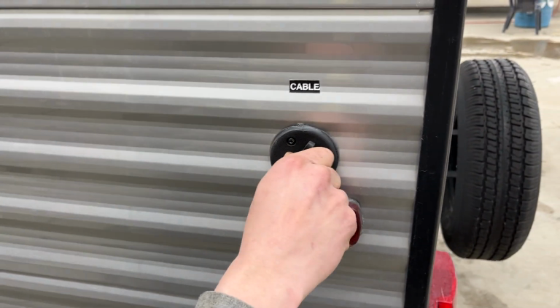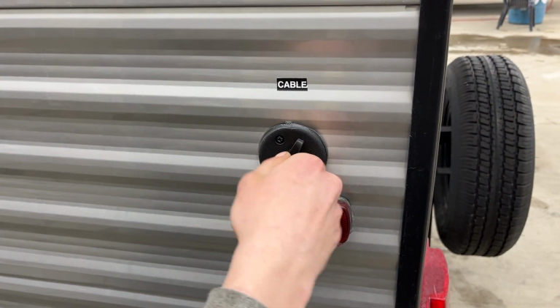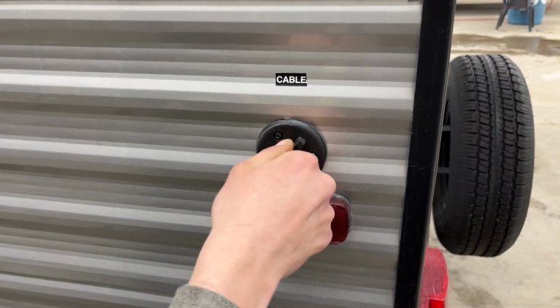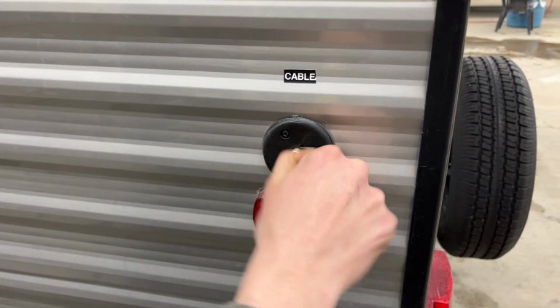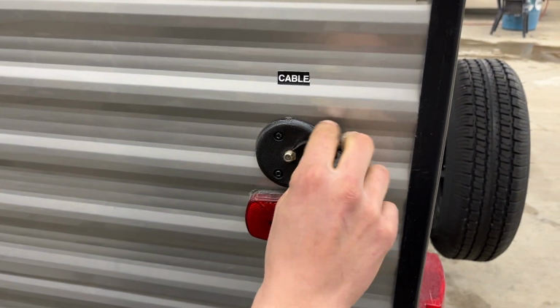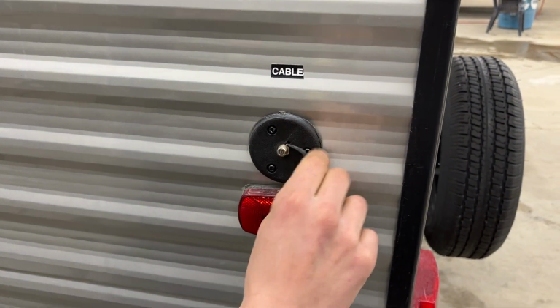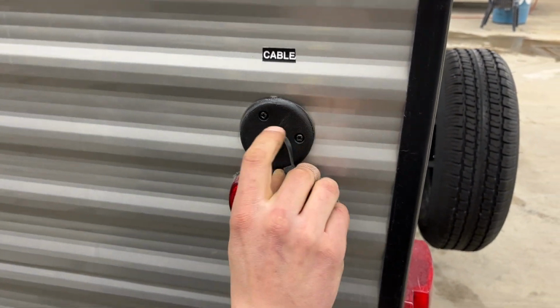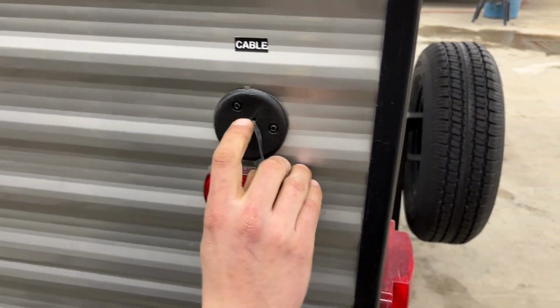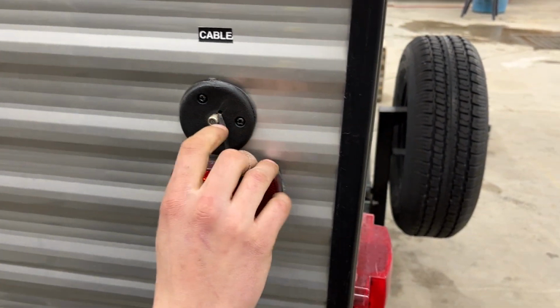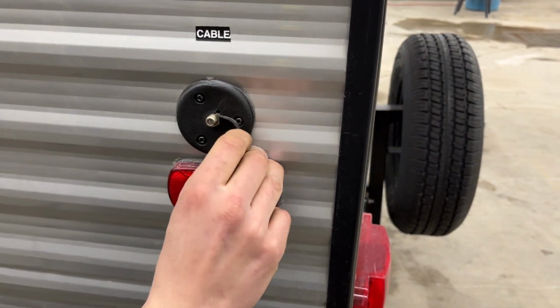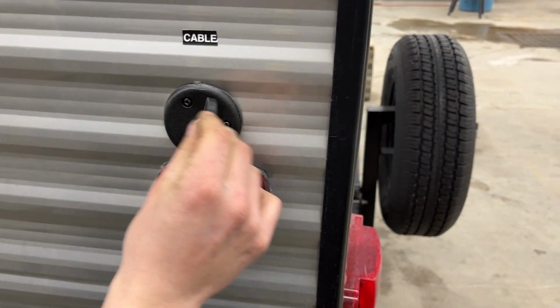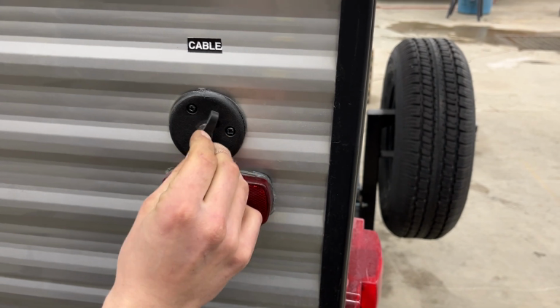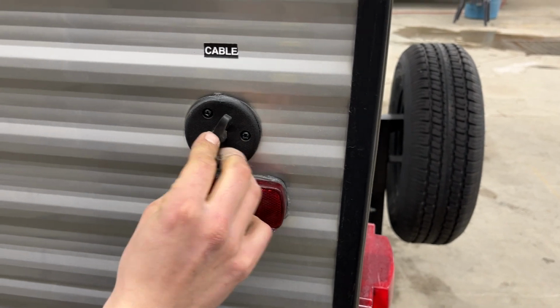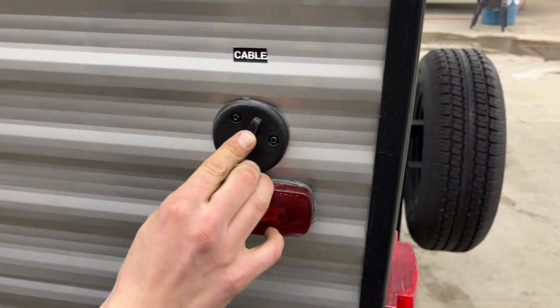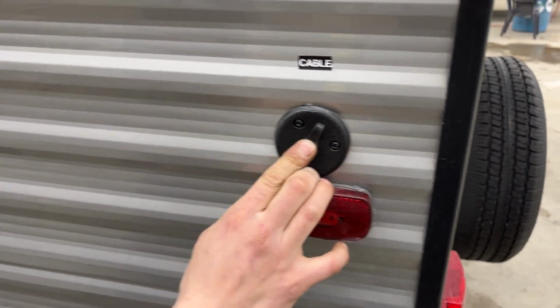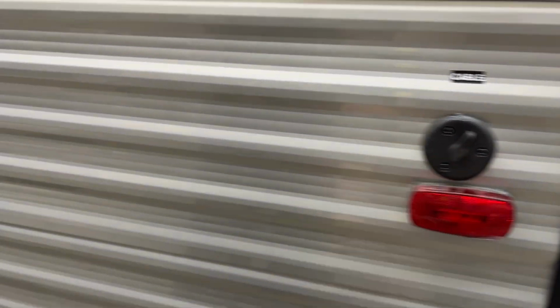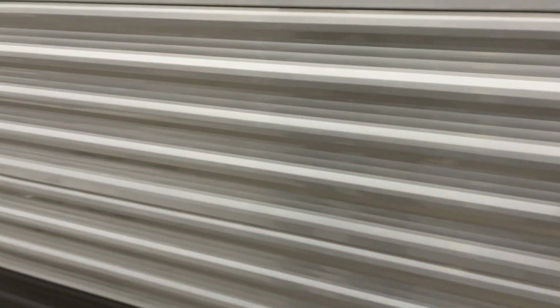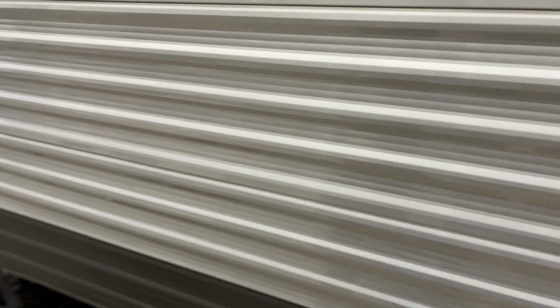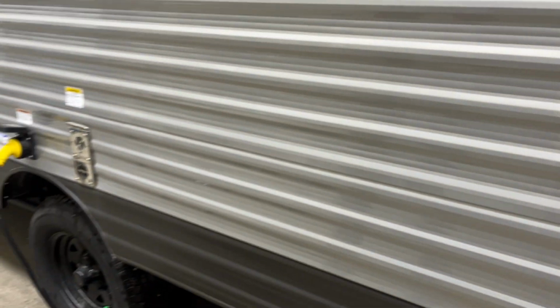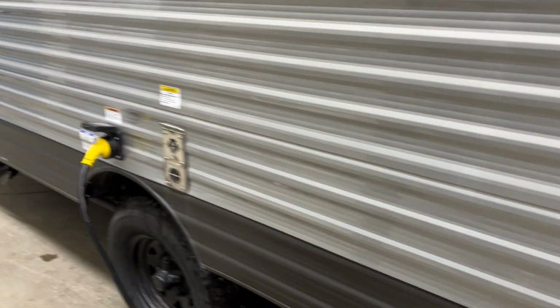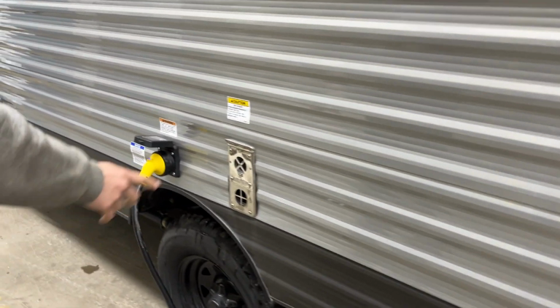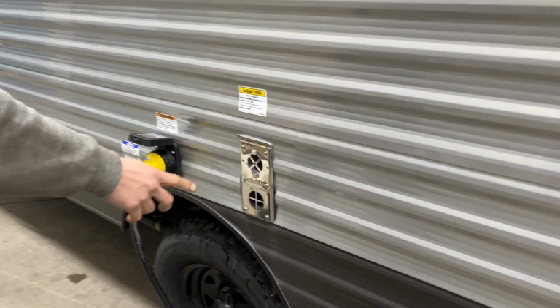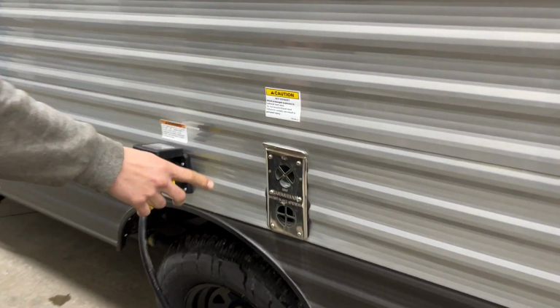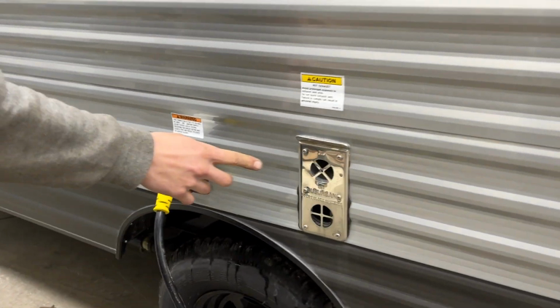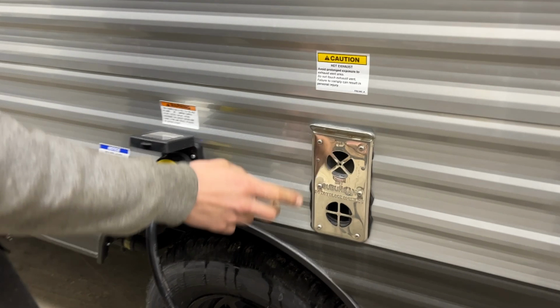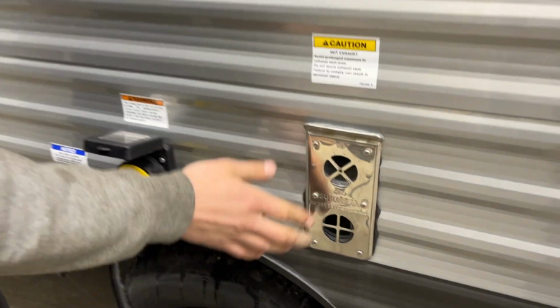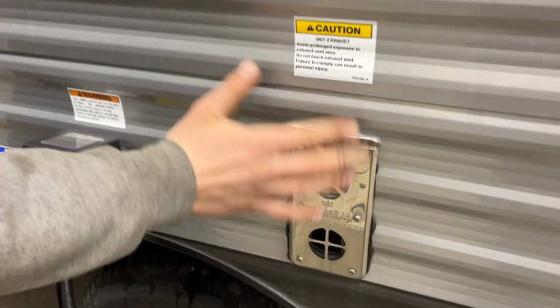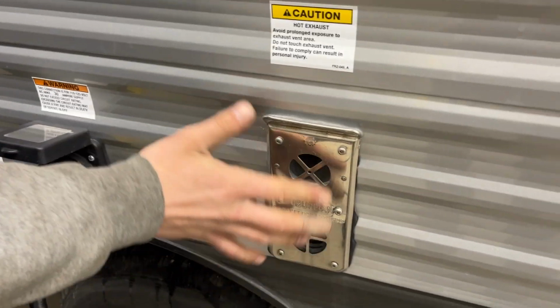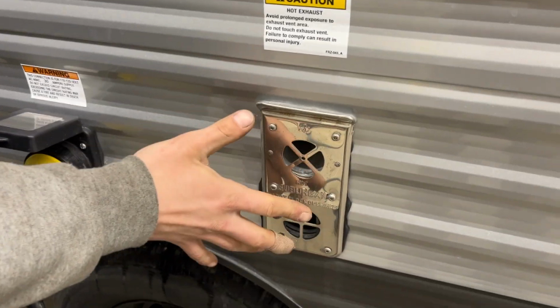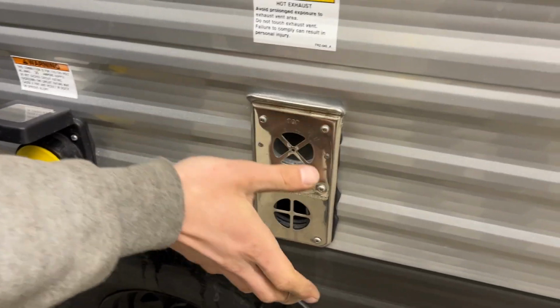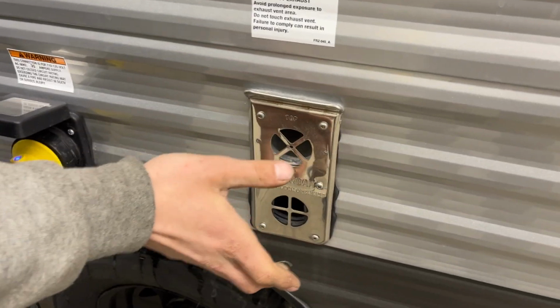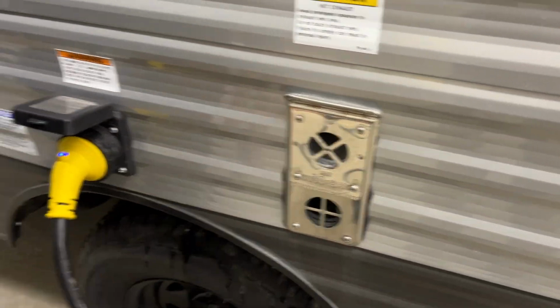Straight up the wall from there, you're going to find your cable inlet. A coax cable plugs in there and fires up to your TV location. A couple steps forward, you get the exhaust for your furnace. If you're ever running the furnace, you just want to make sure it's not blocked off — it does get hot.